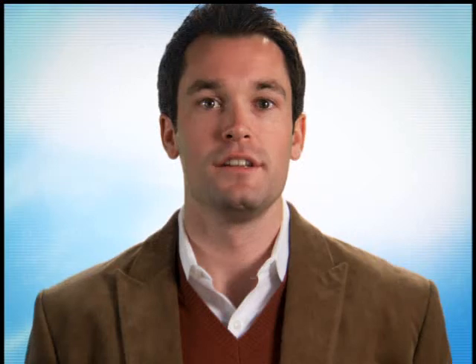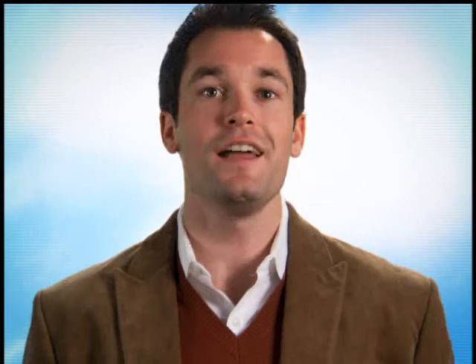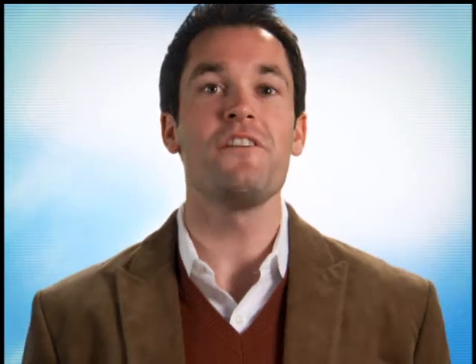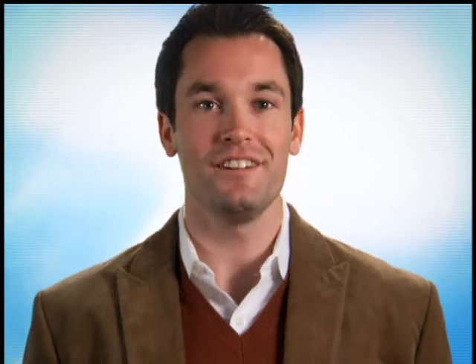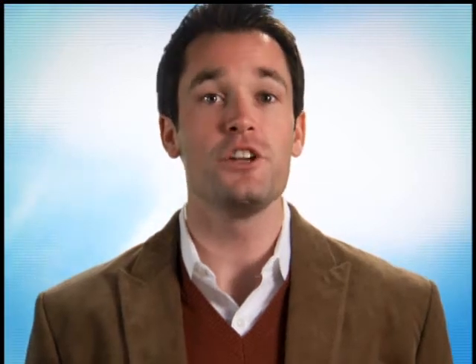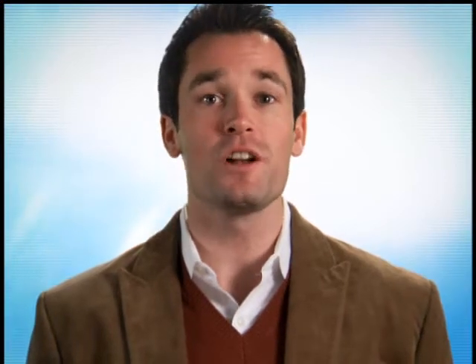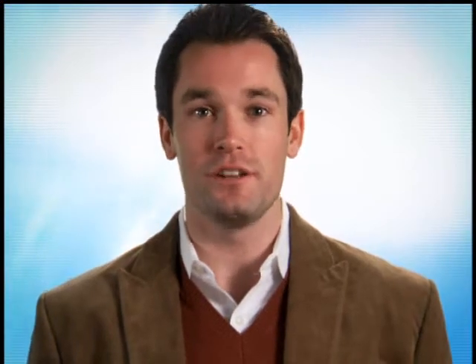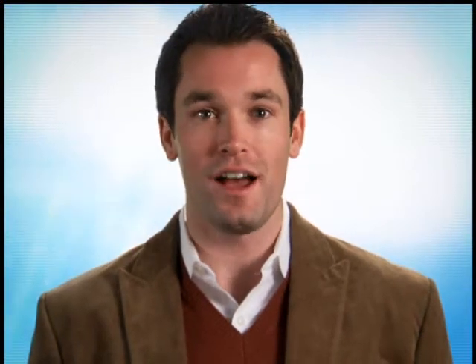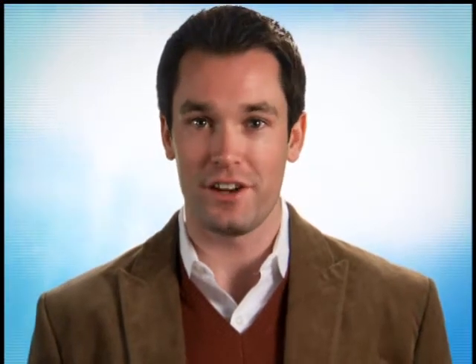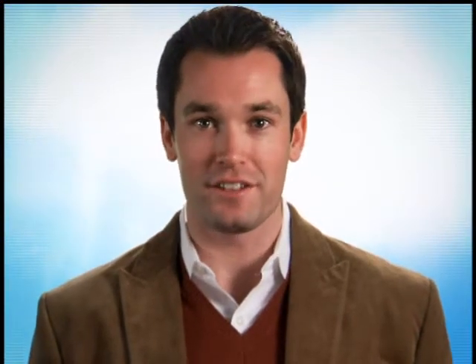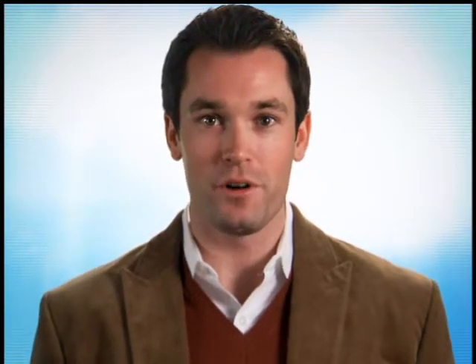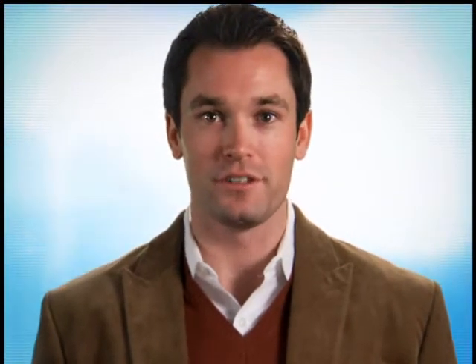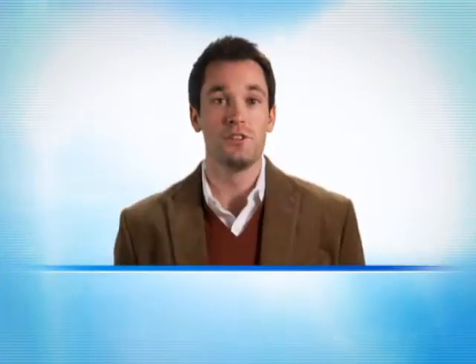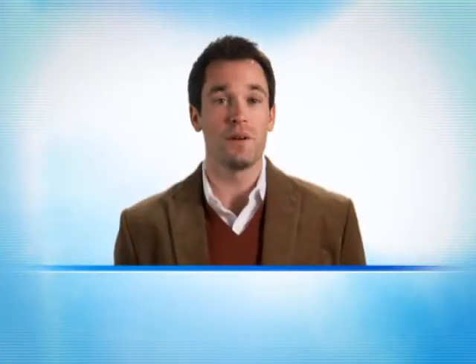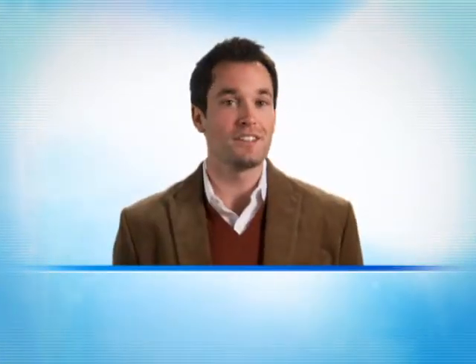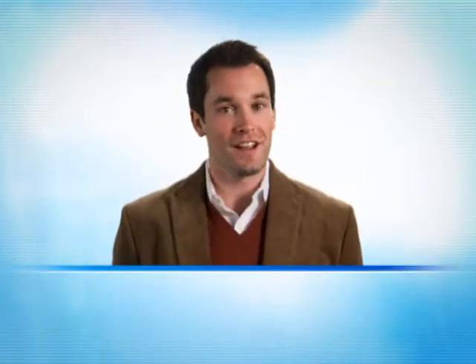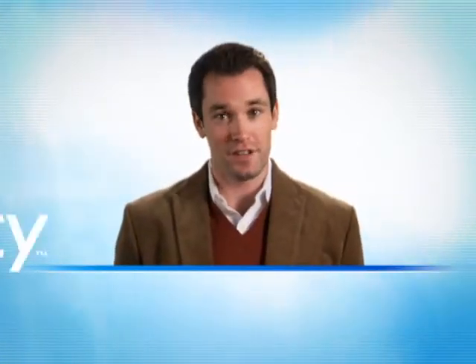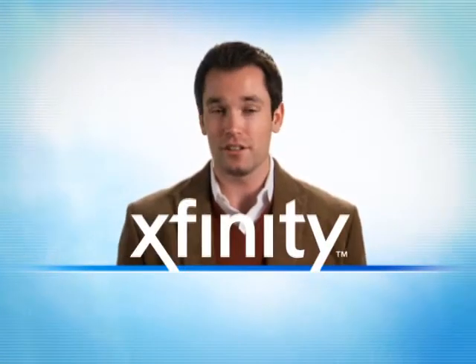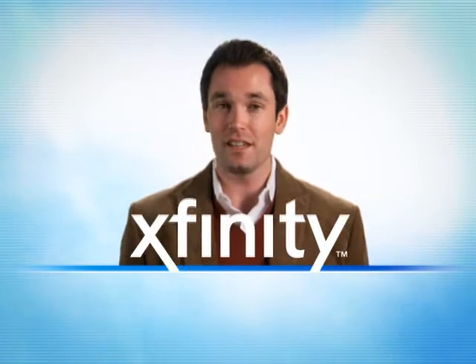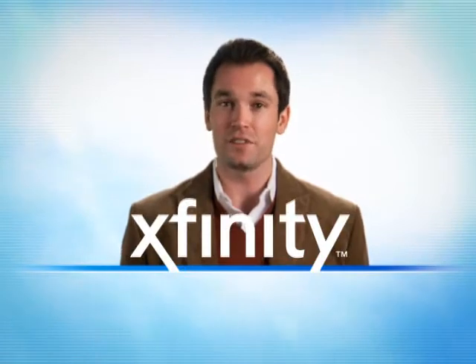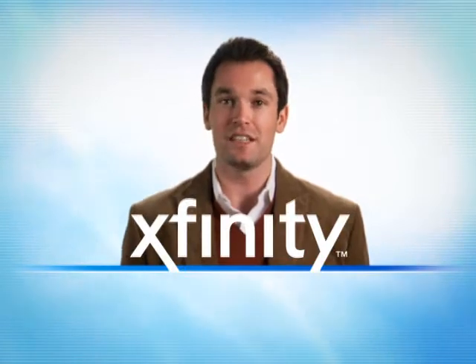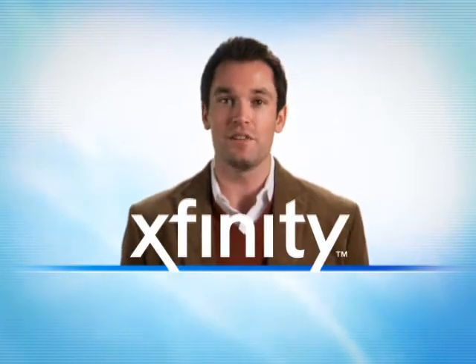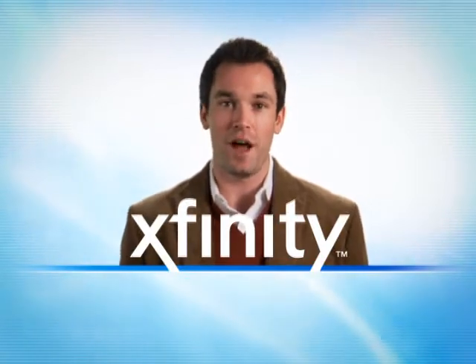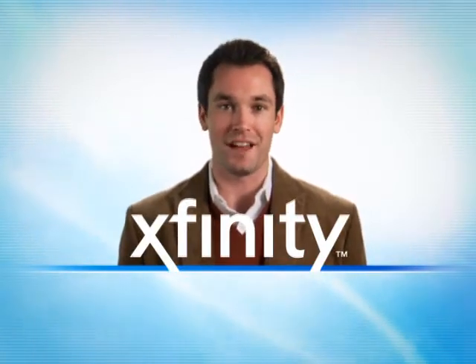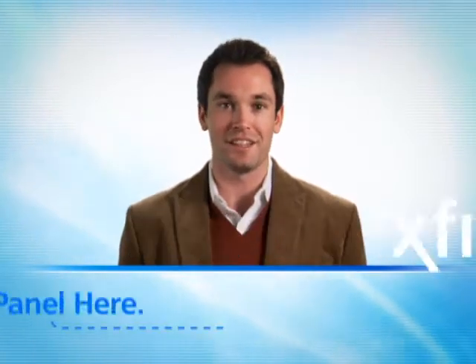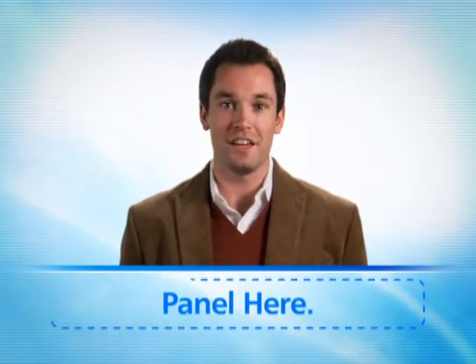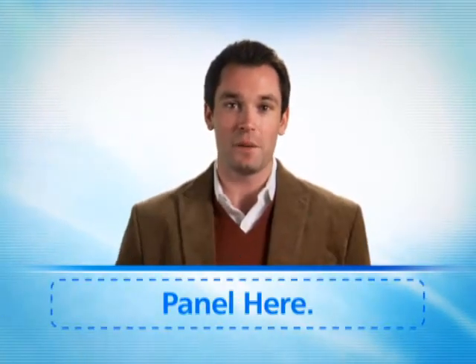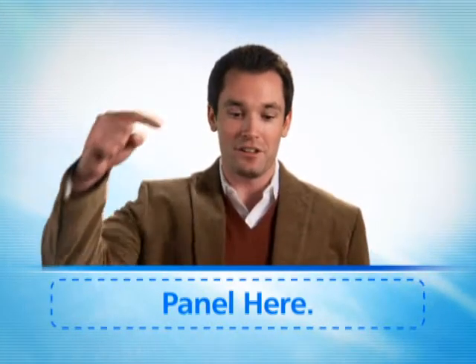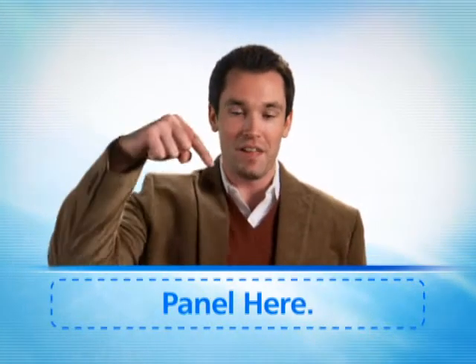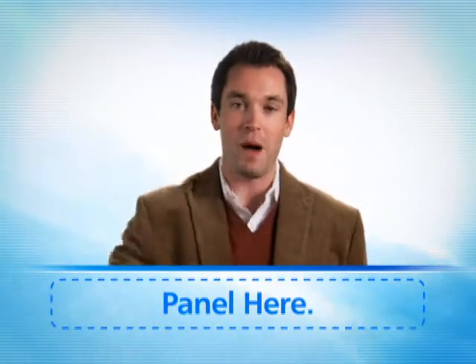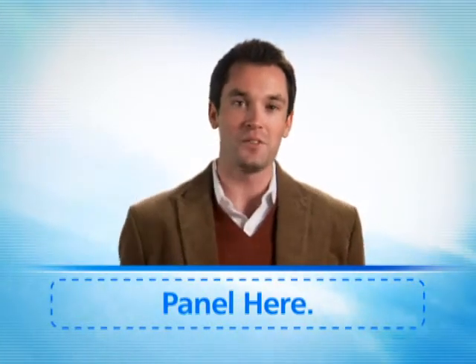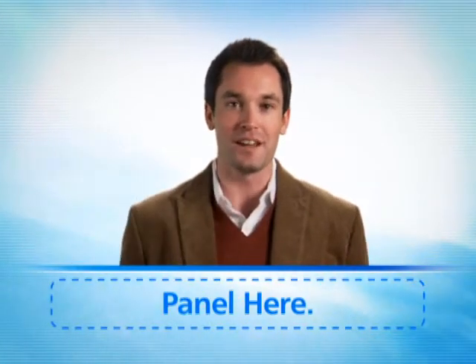Hi, Jeff here, and you're watching a new kind of interactive commercial. To experience the interactivity, you'll need to have Xfinity TV from Comcast, and then you'll see a panel at the bottom of your screen.